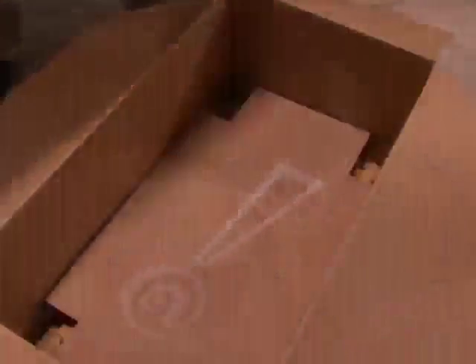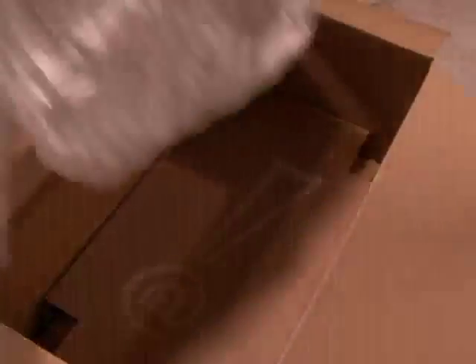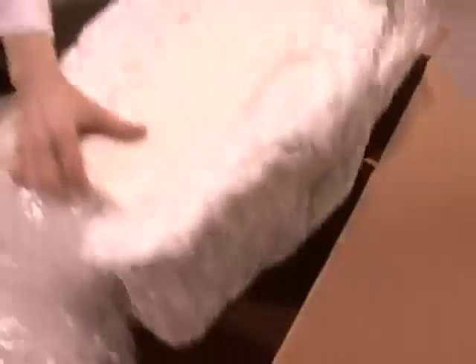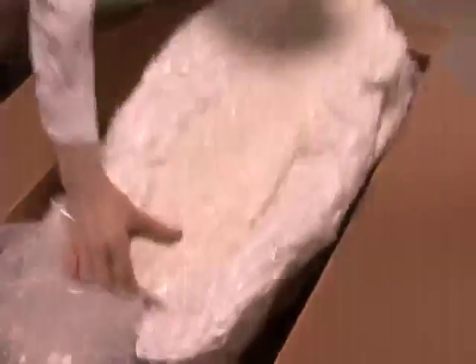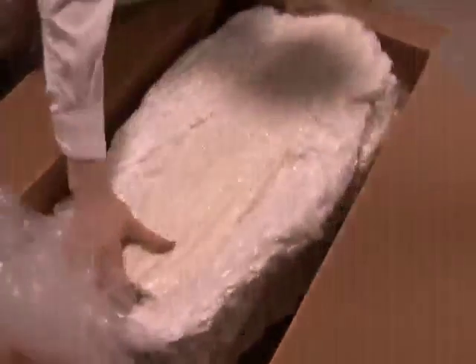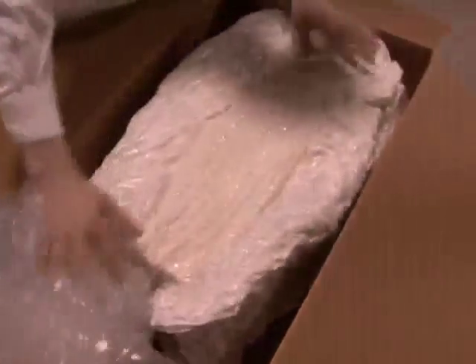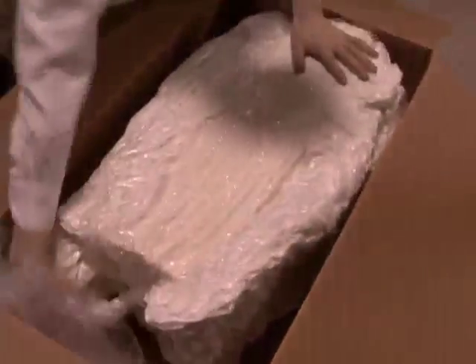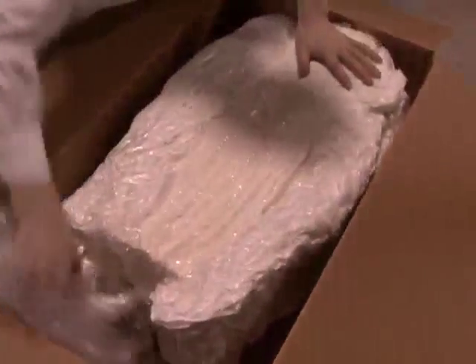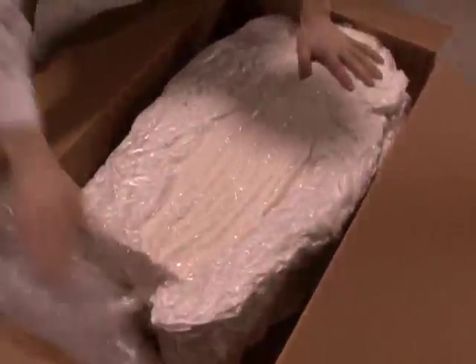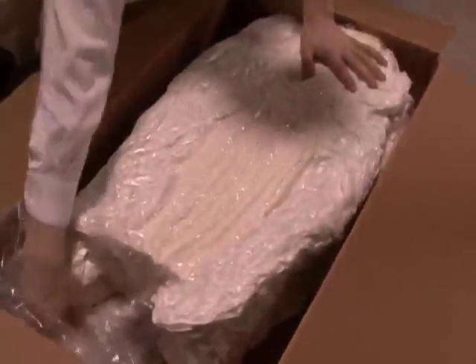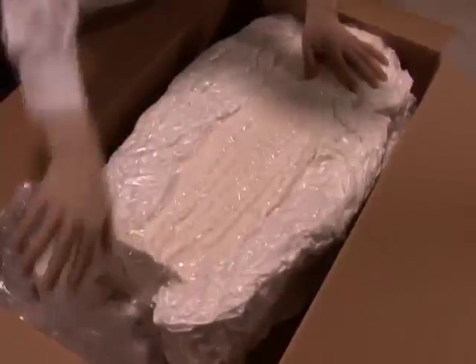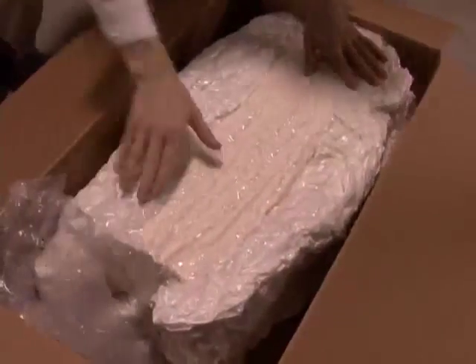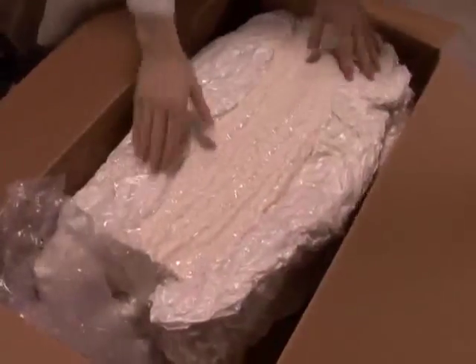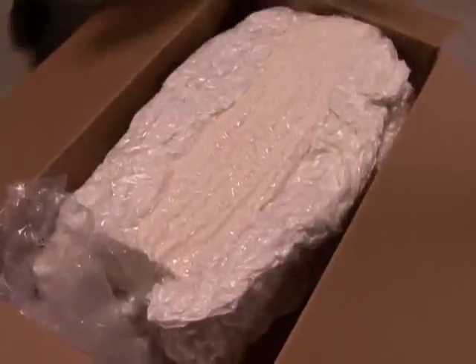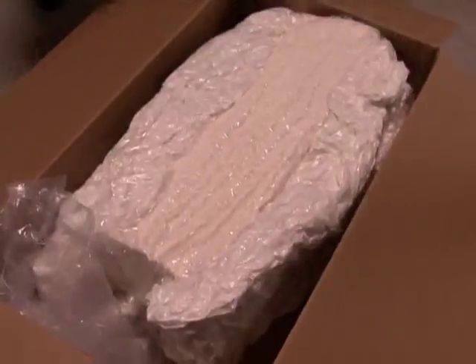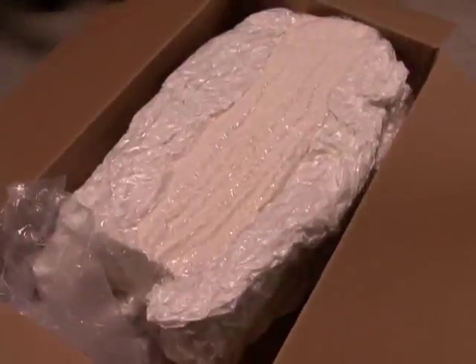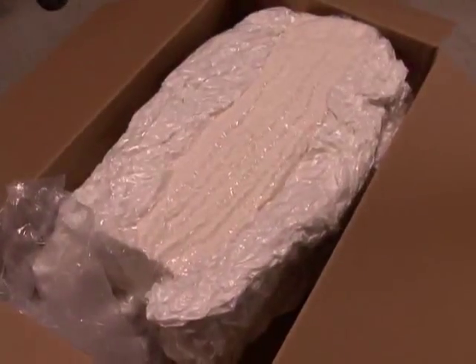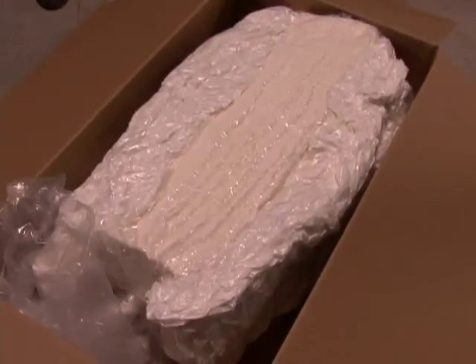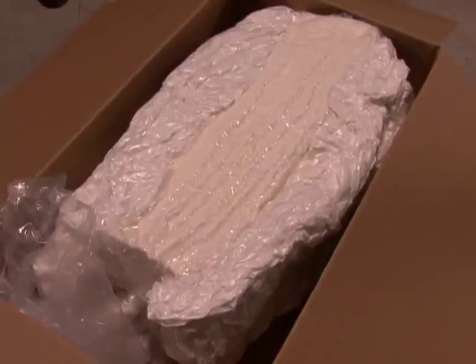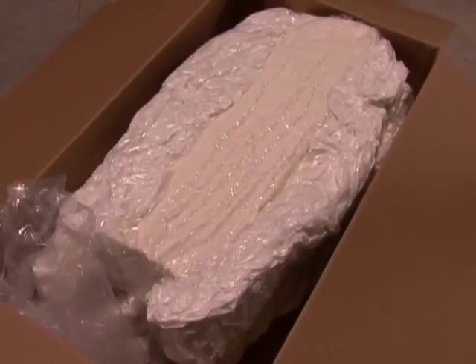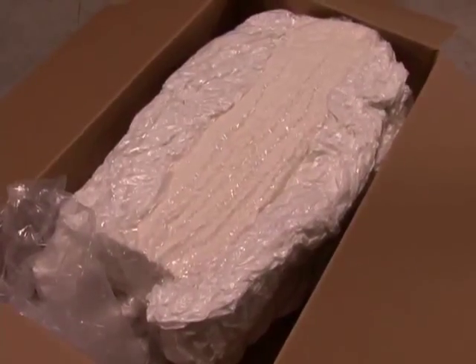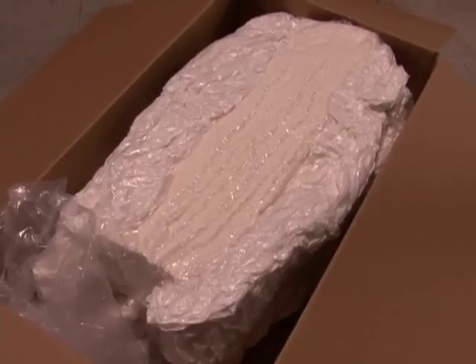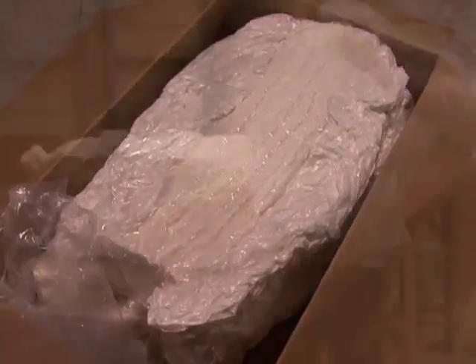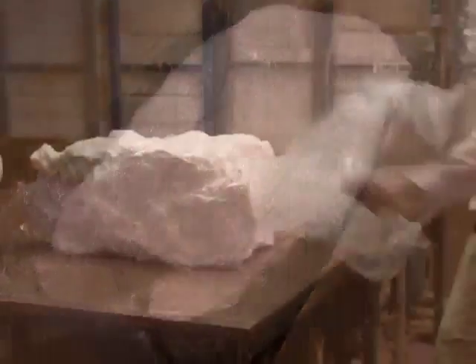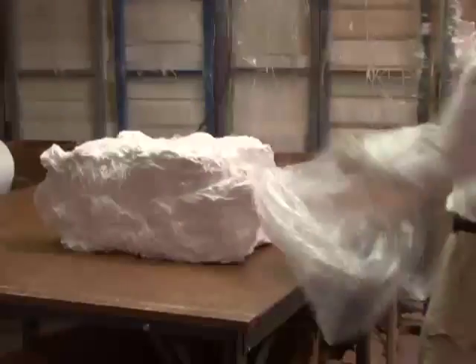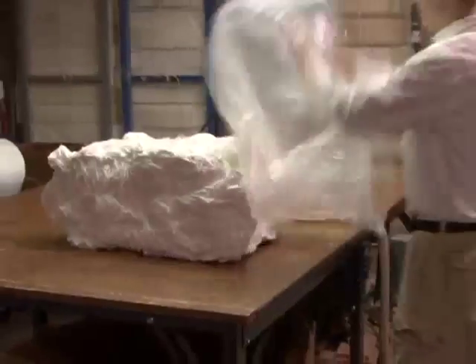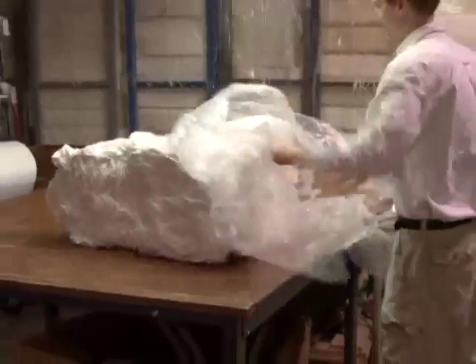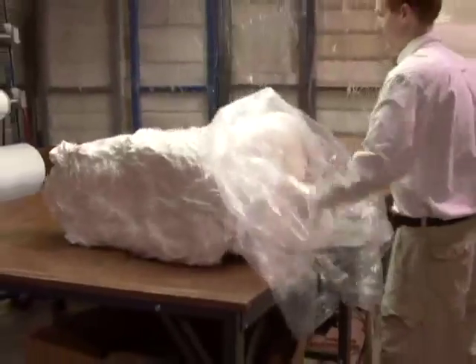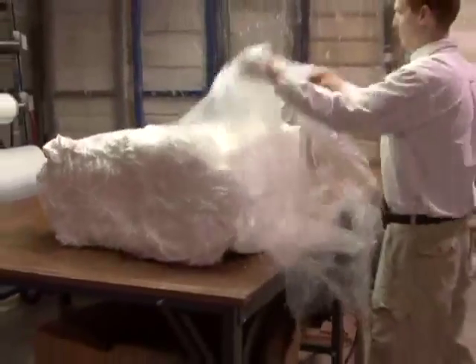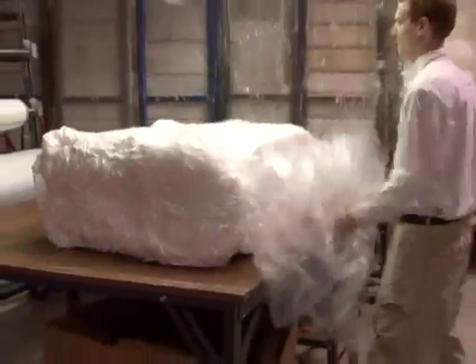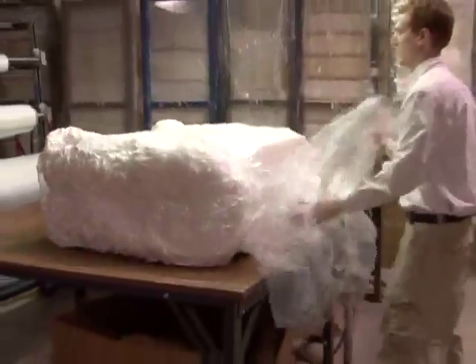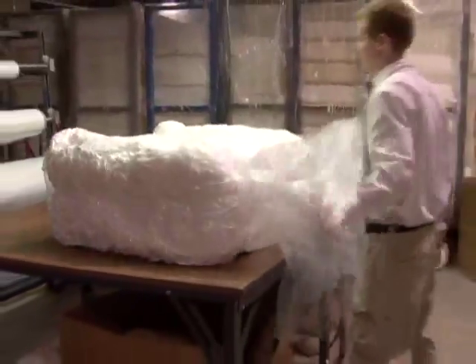This enables them to fit inside the UPS shipping box. When you open the furniture, the foam returns to its original shape.